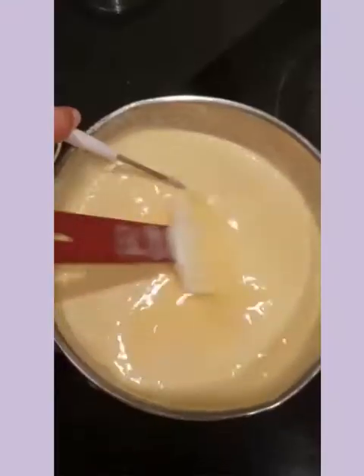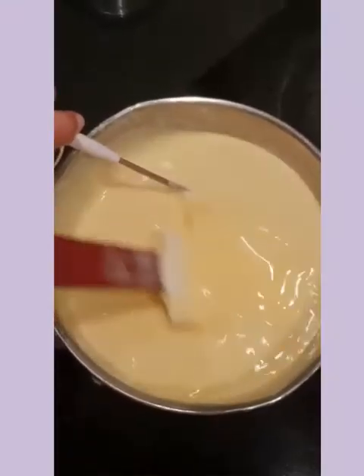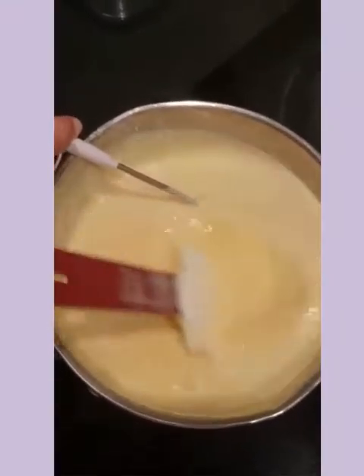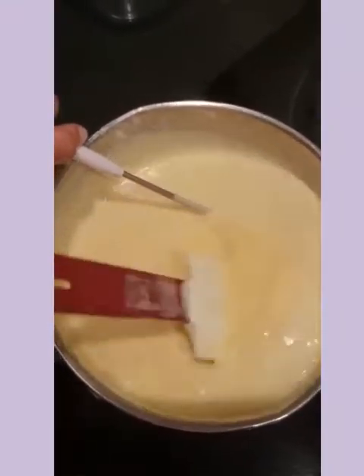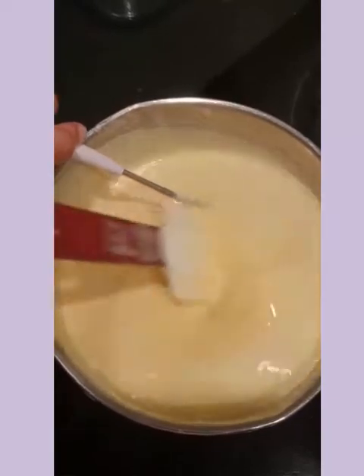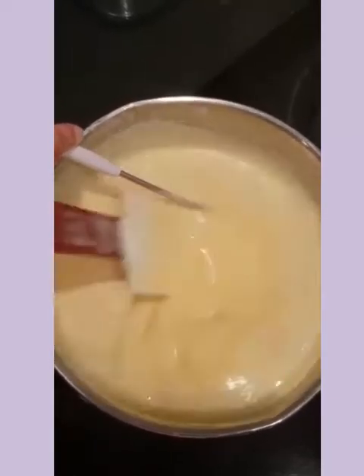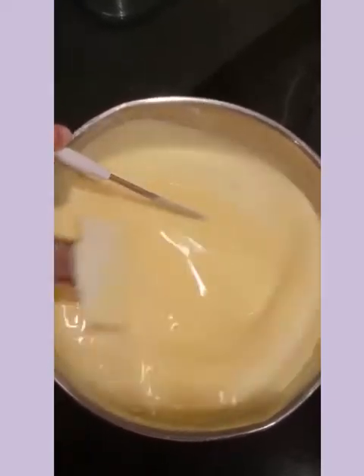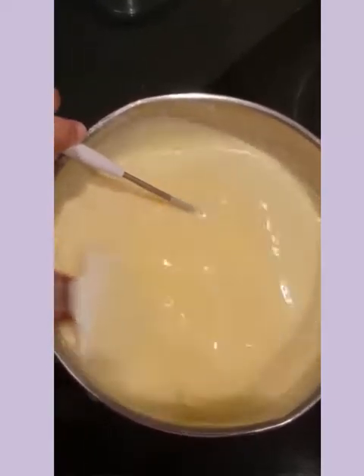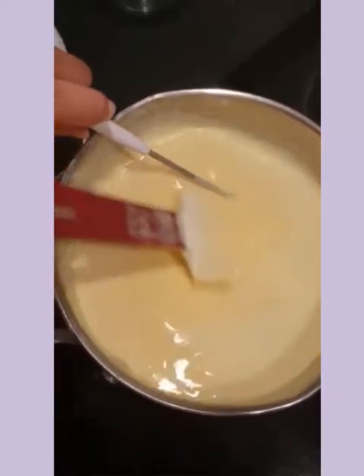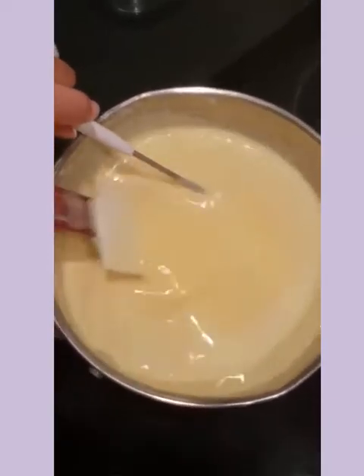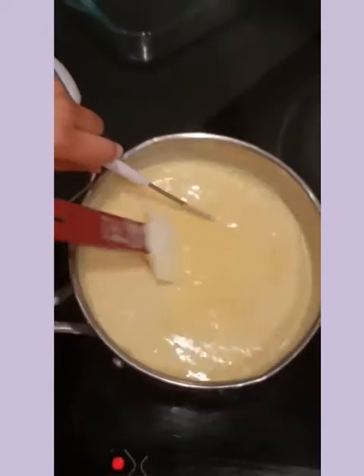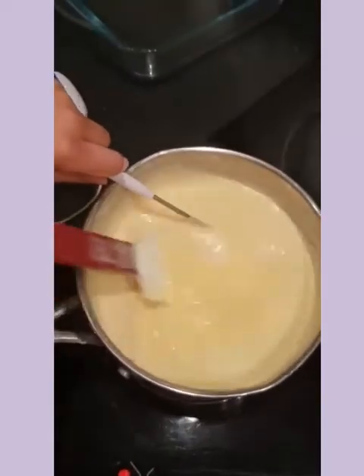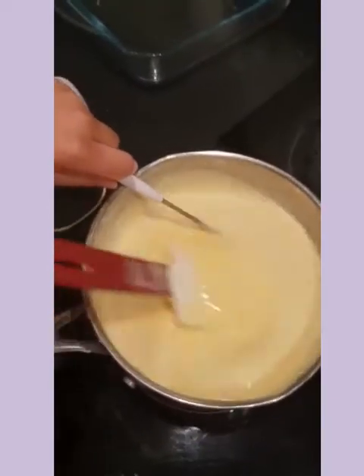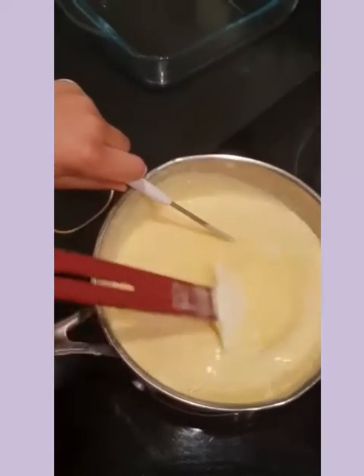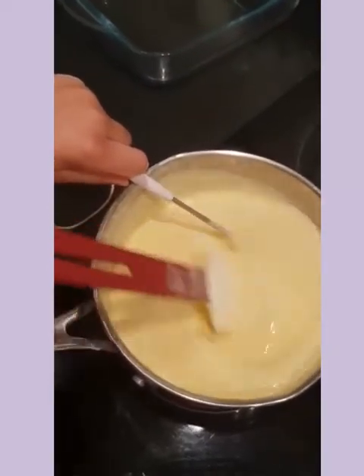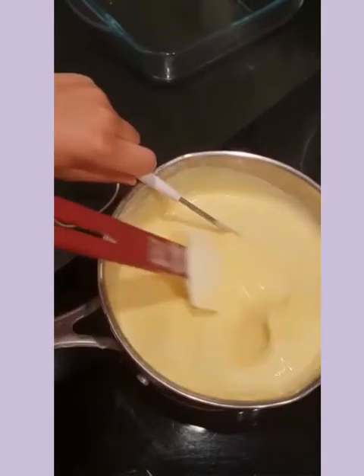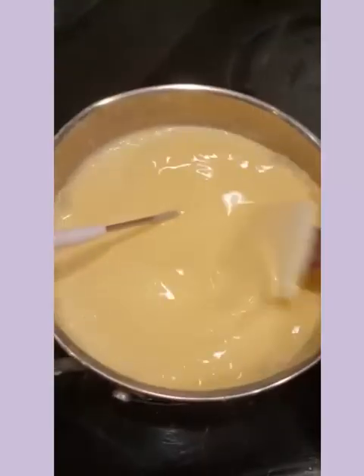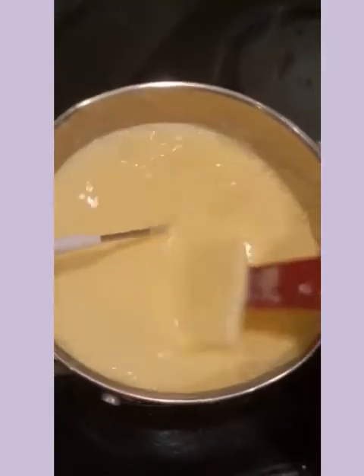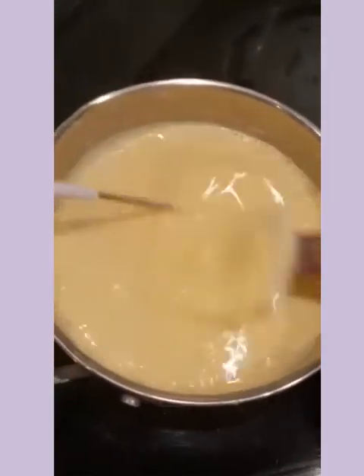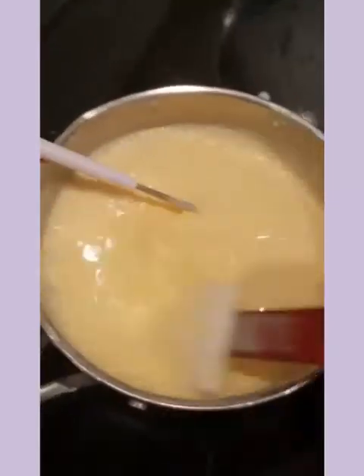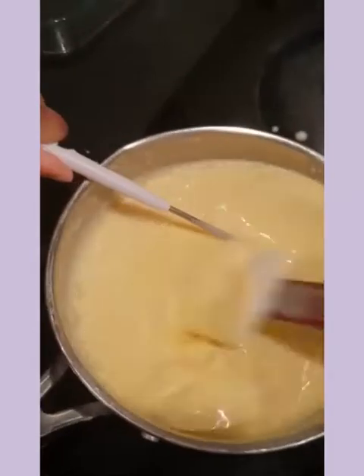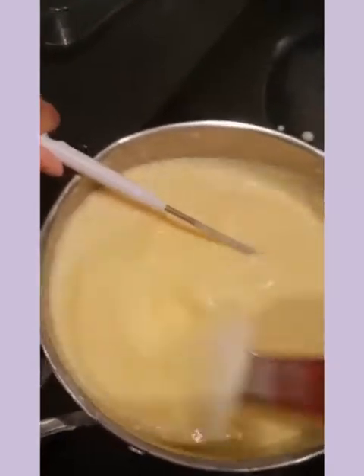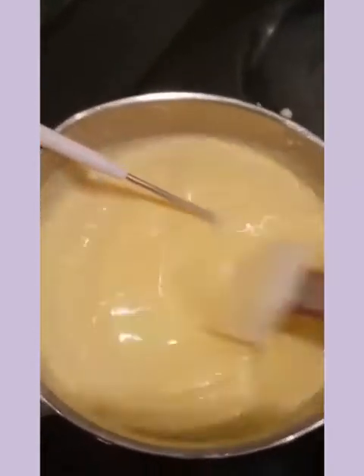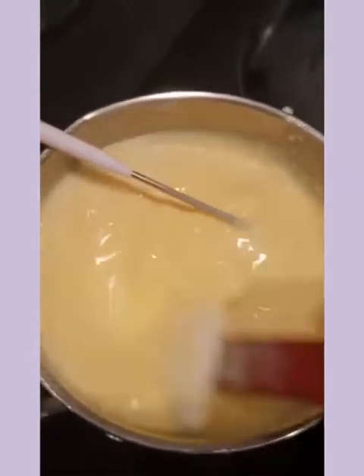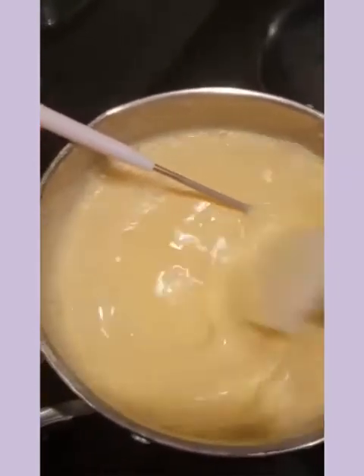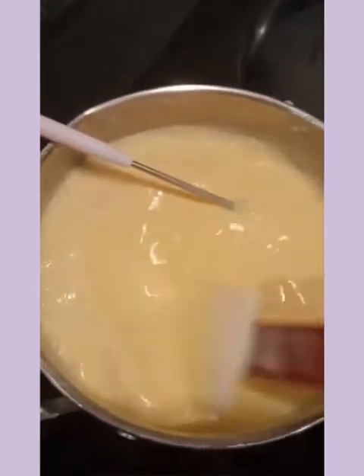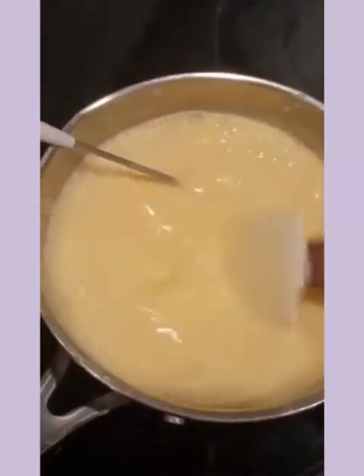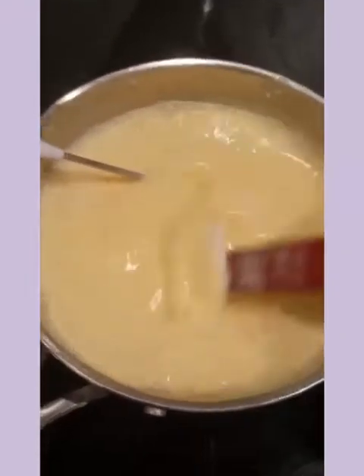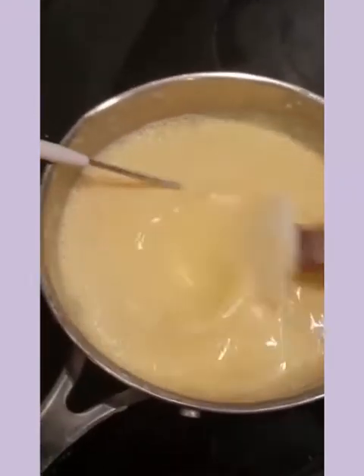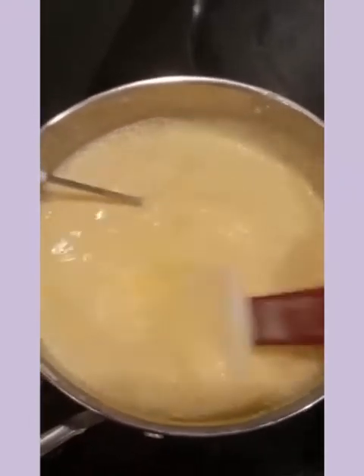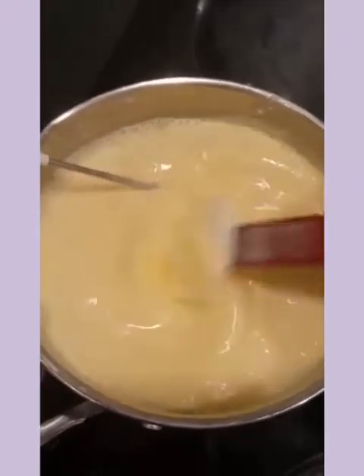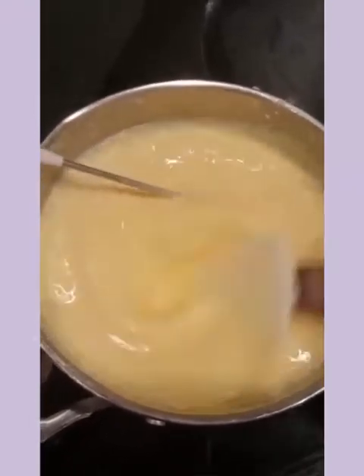Now let's cook this mix to 82 degrees. Make sure you keep stirring or else it will get curdled. As soon as this reaches 82 degrees, we have to transfer it into another bowl. We can see that it's almost ready now.